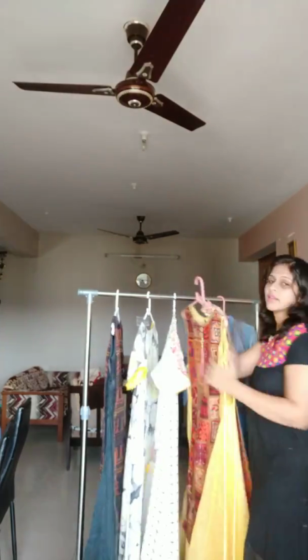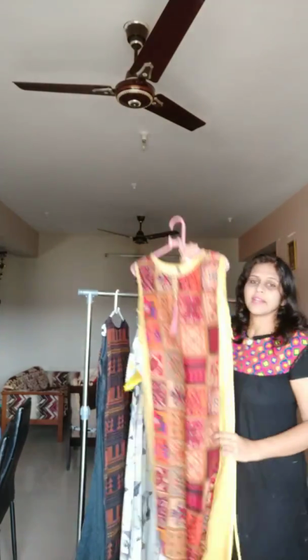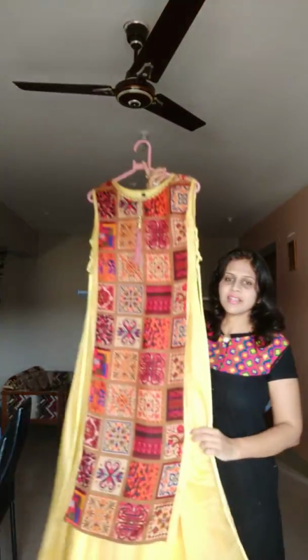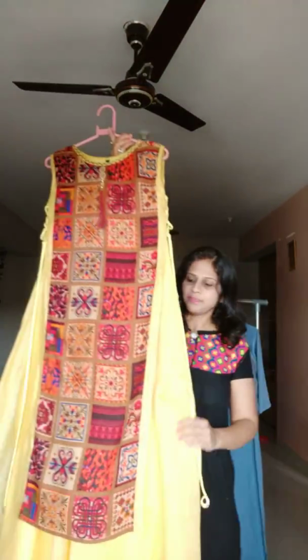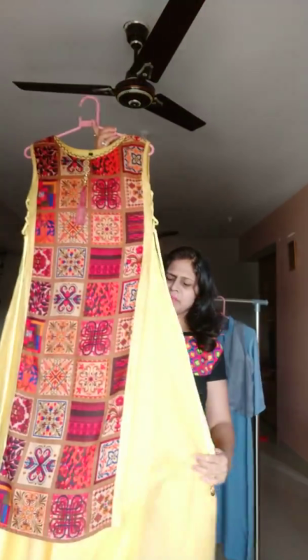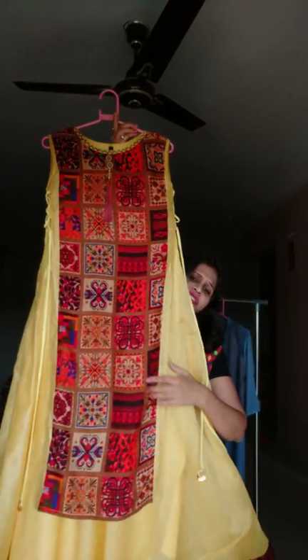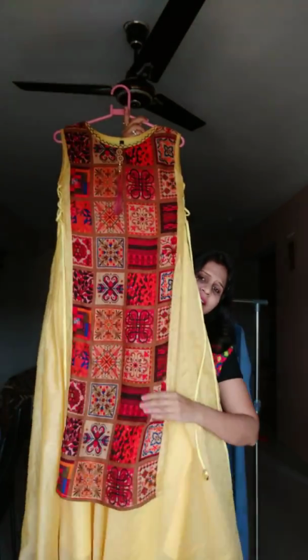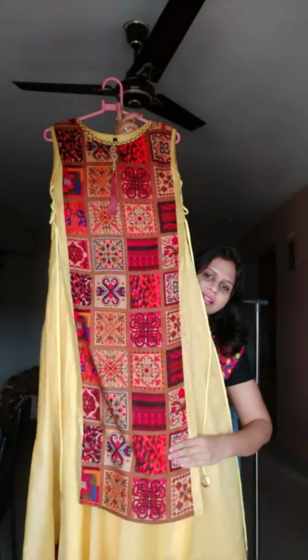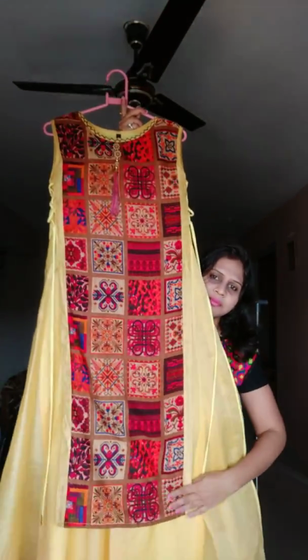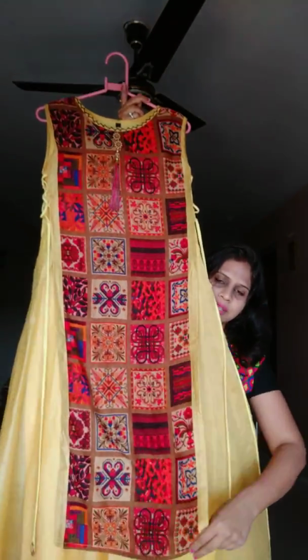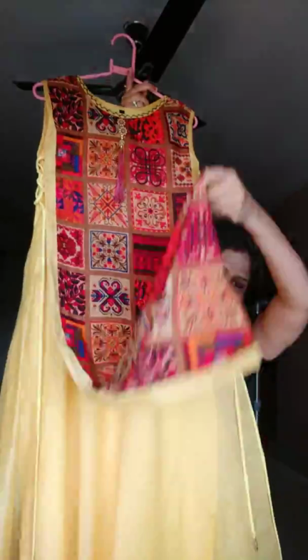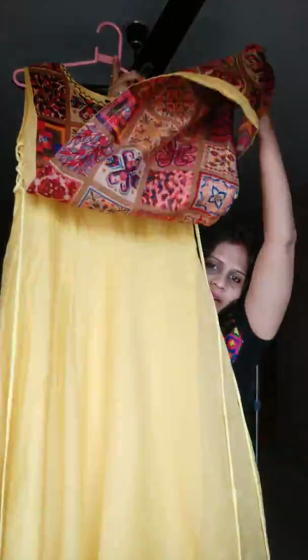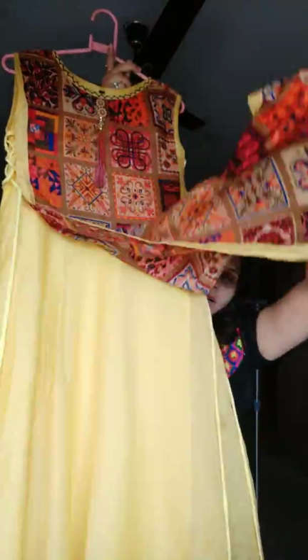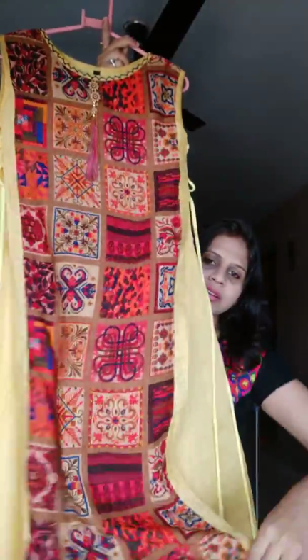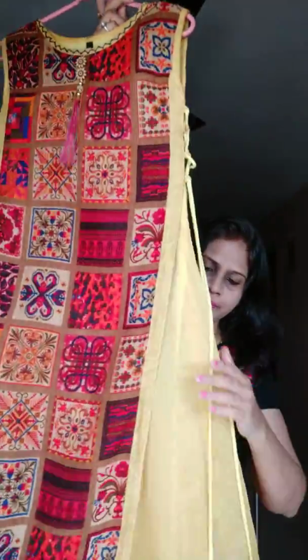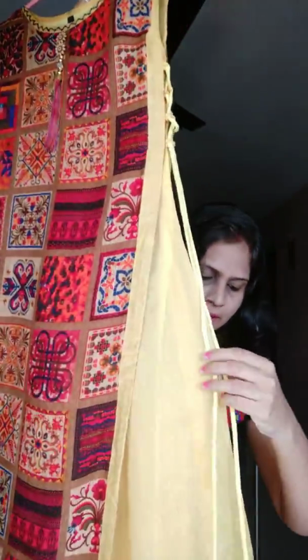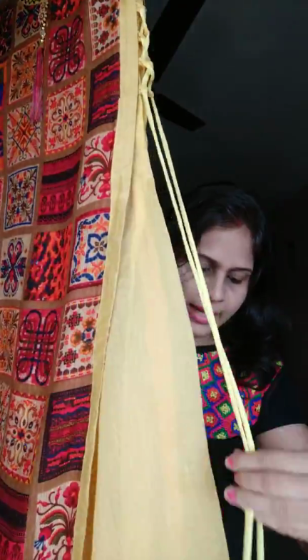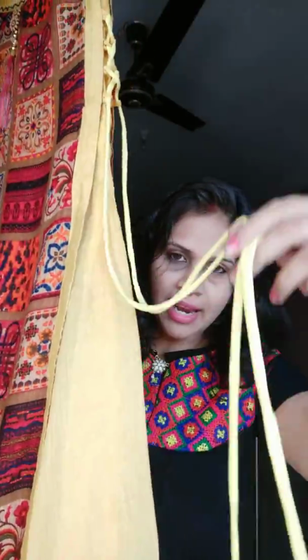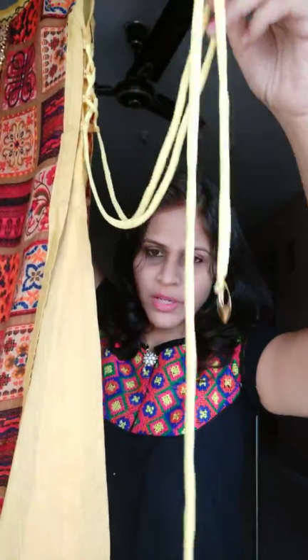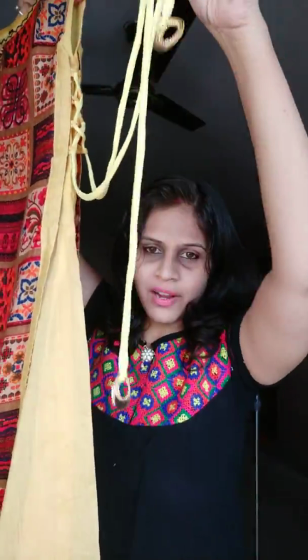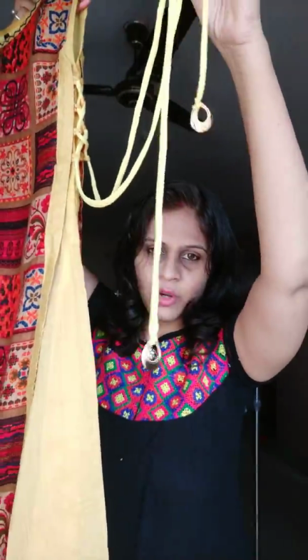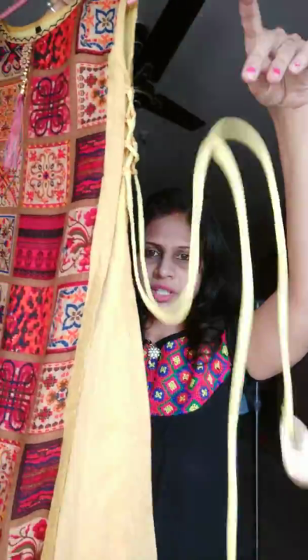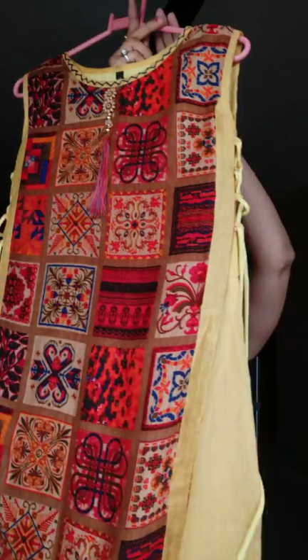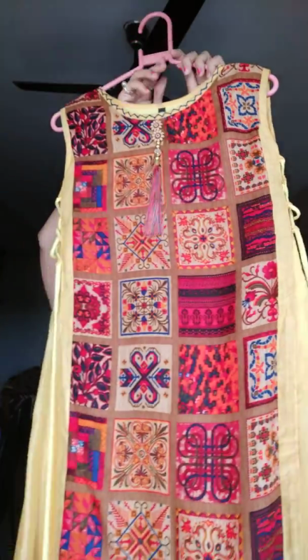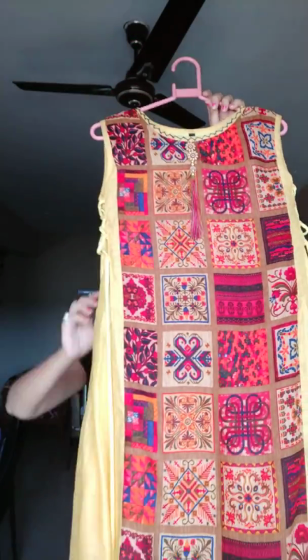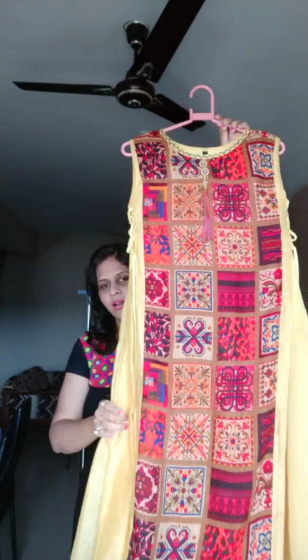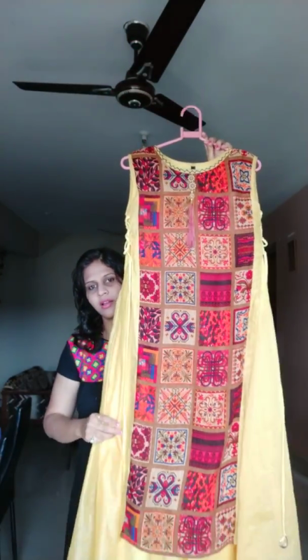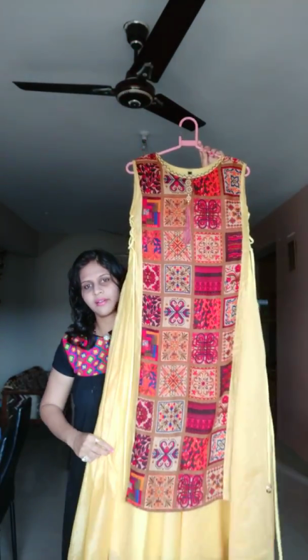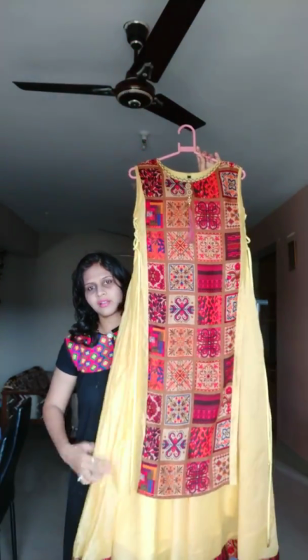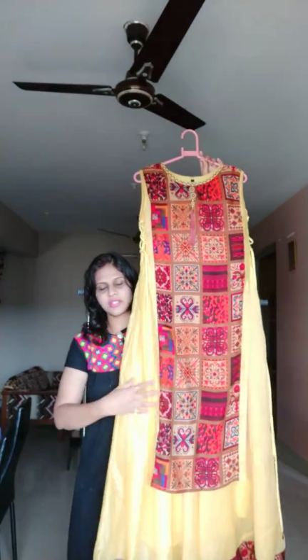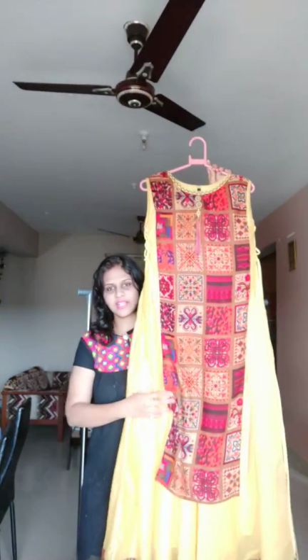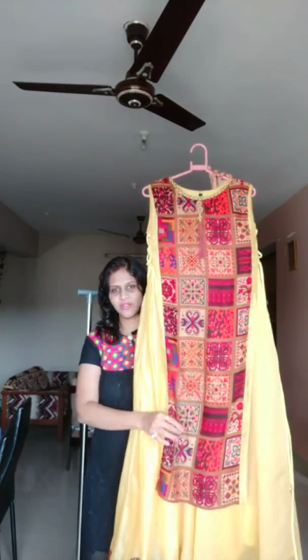The next is based on chanderi silk — again a double layer, and again the adjustment is provided on both sides. This is our next one.